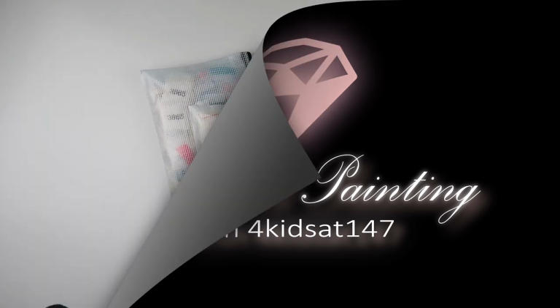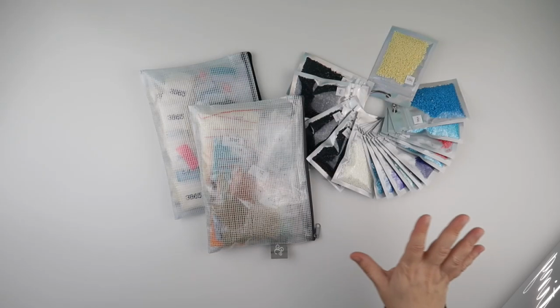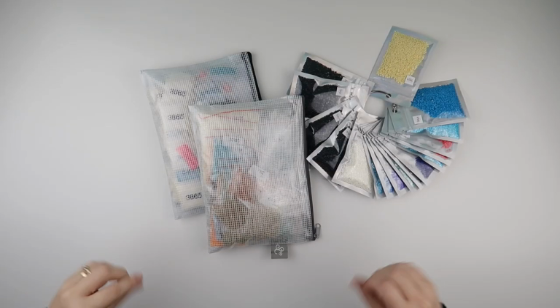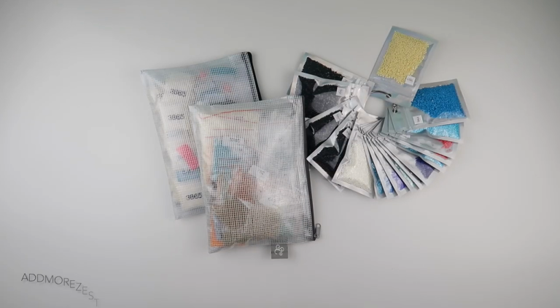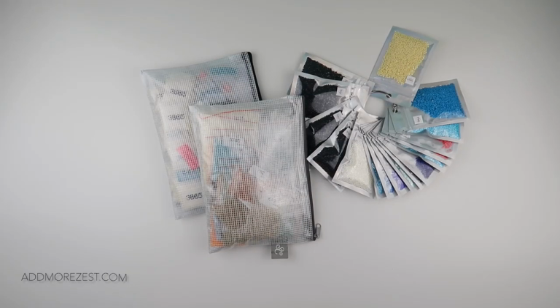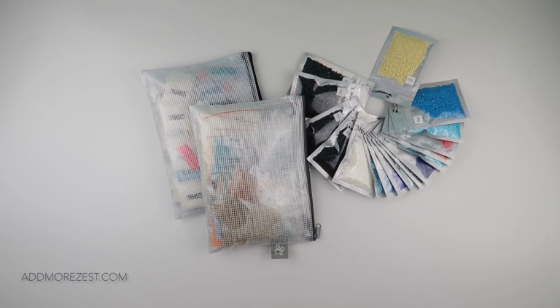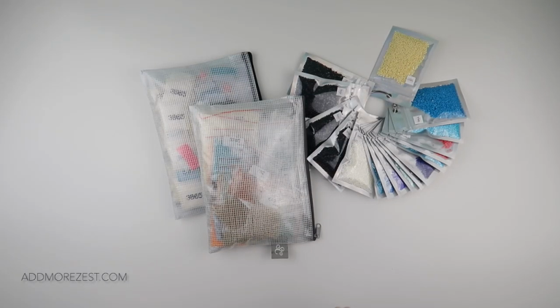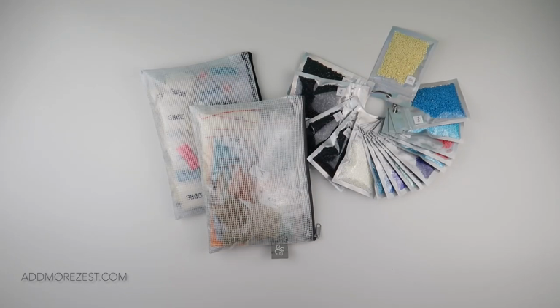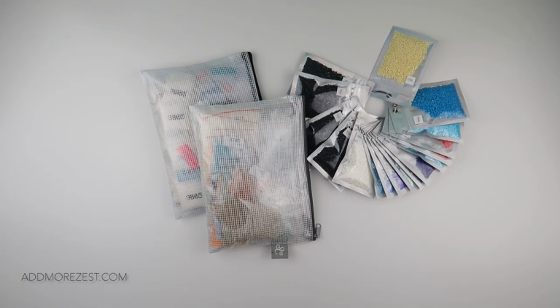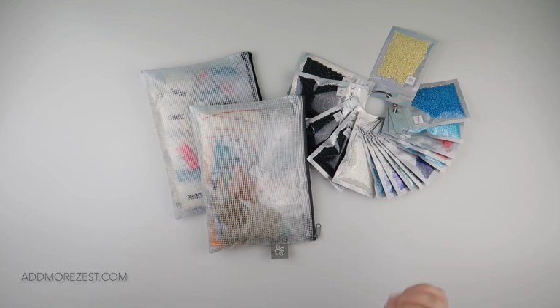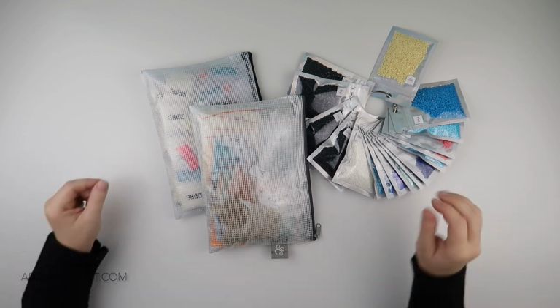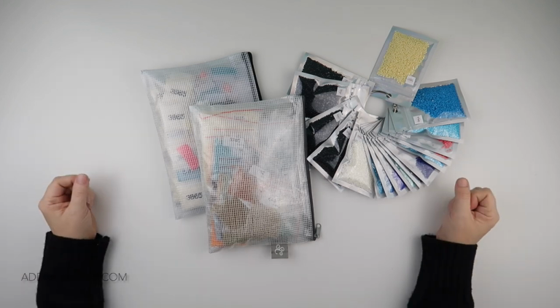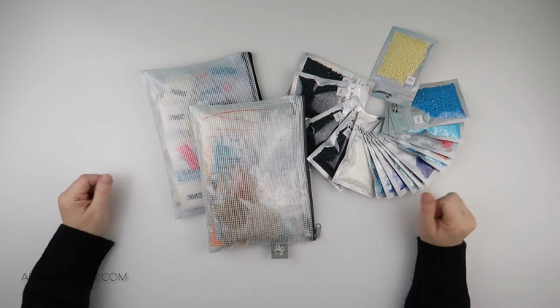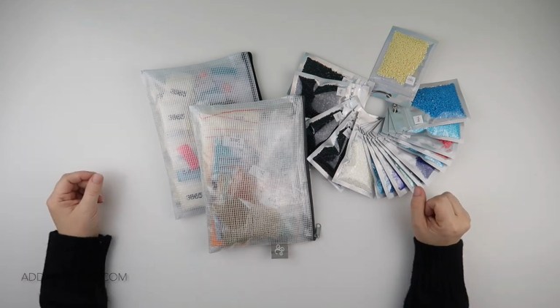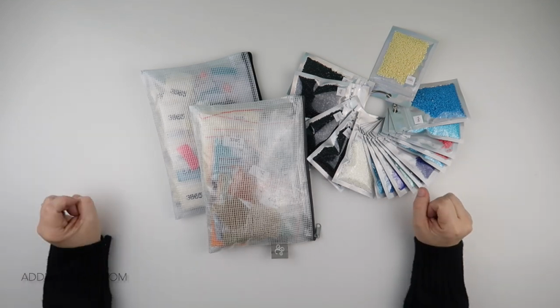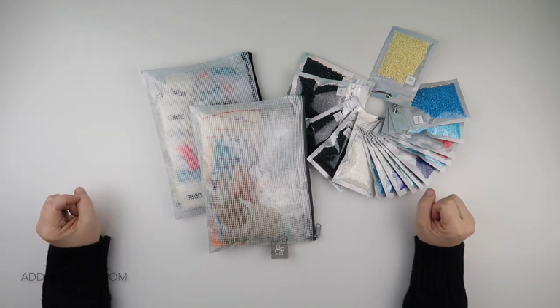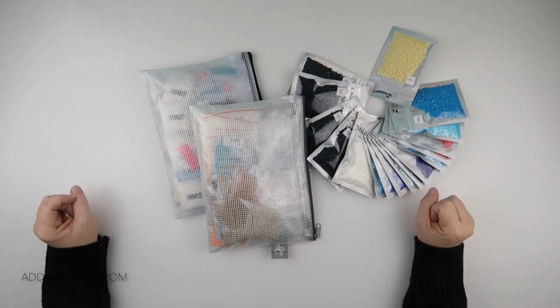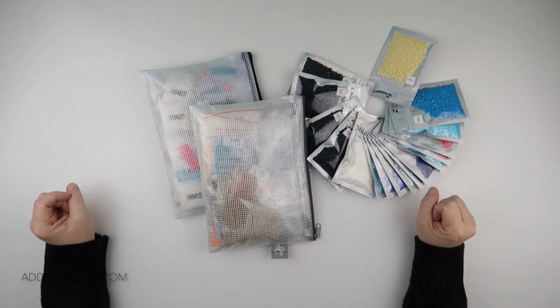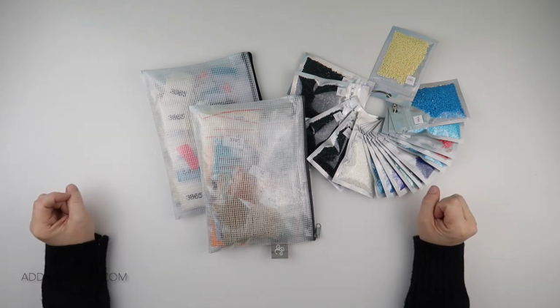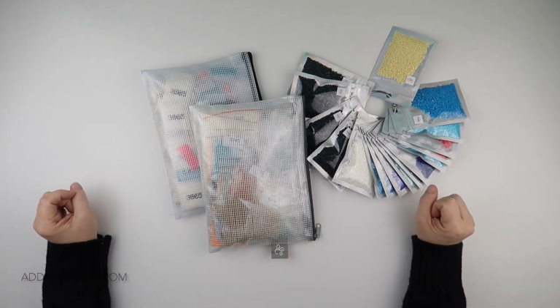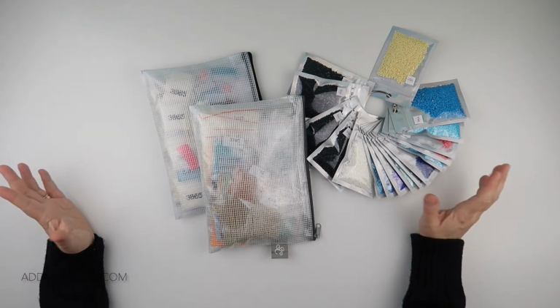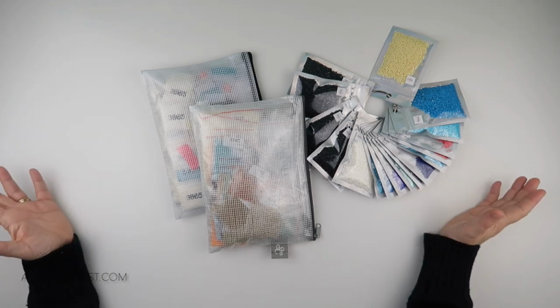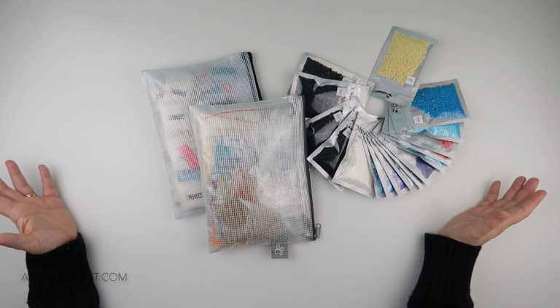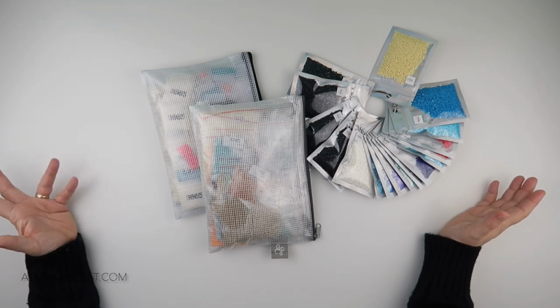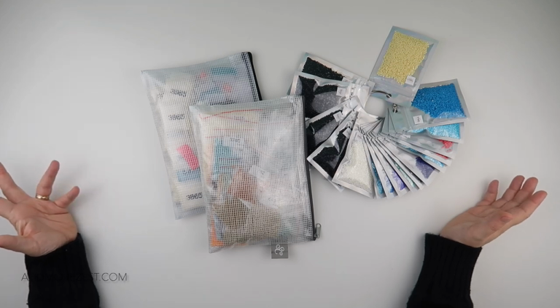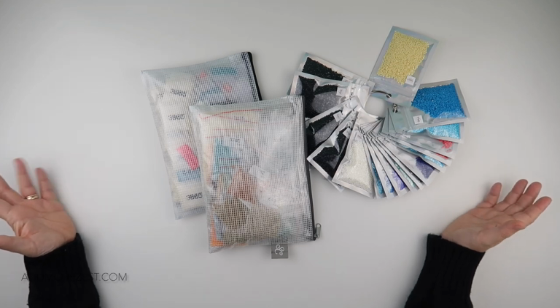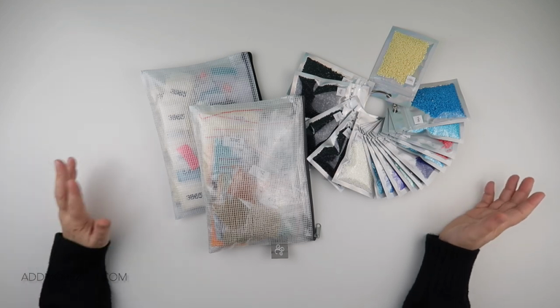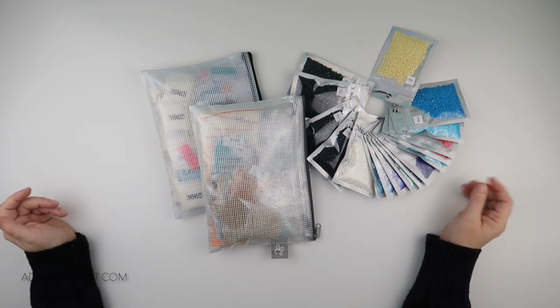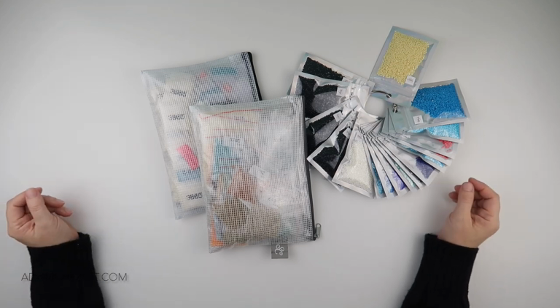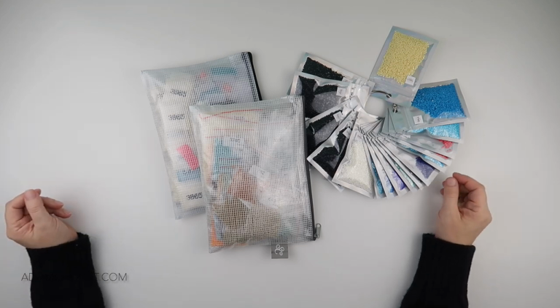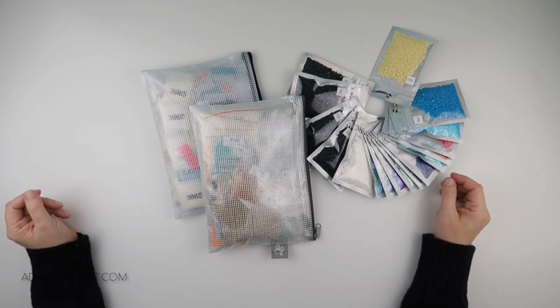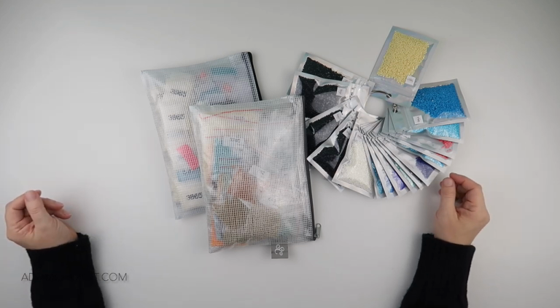Hi and welcome to Add More Zest. My name's Rebecca, also known as 4kidsat147. It is time for tip and trick number 37.